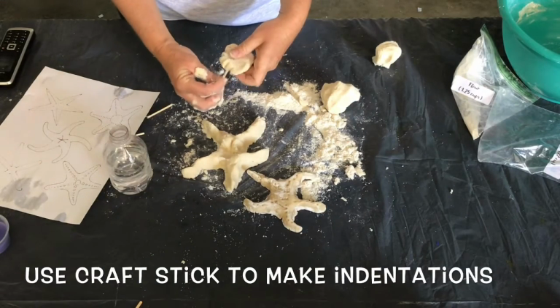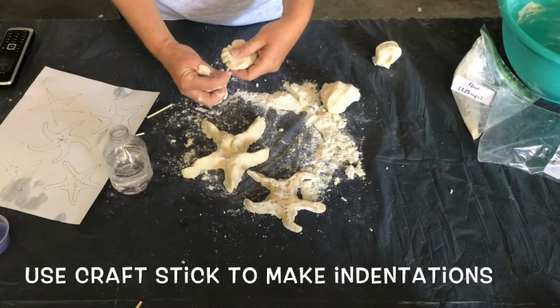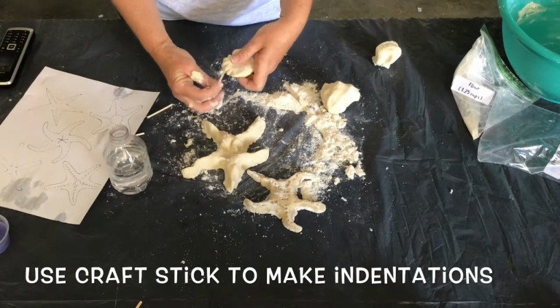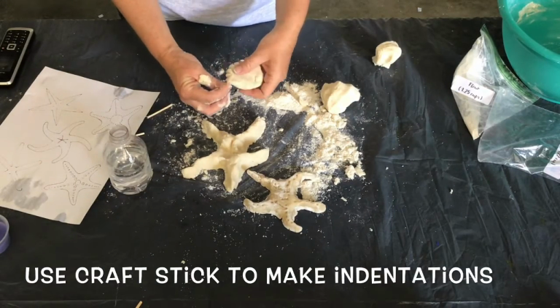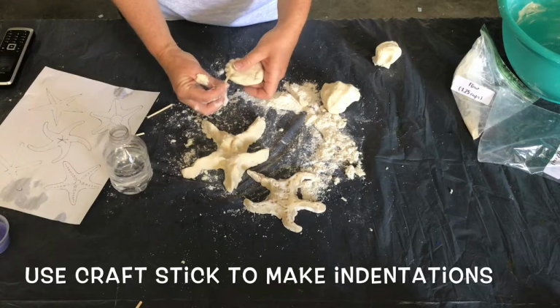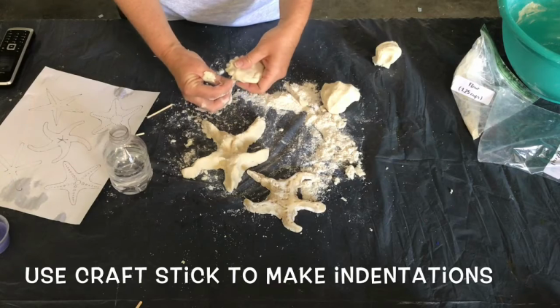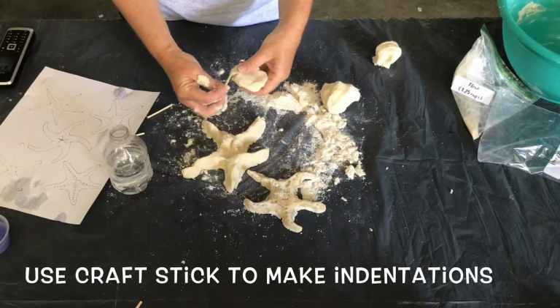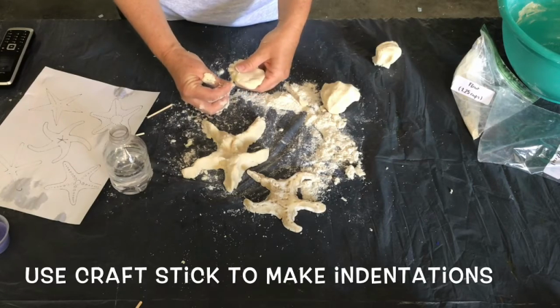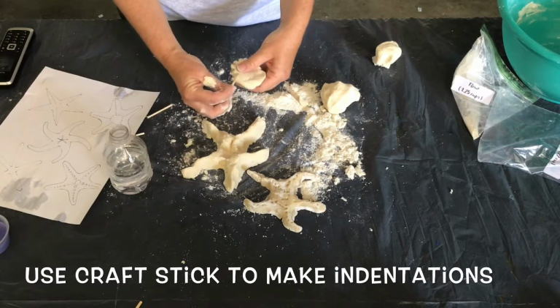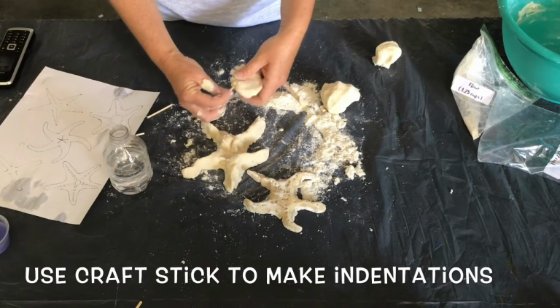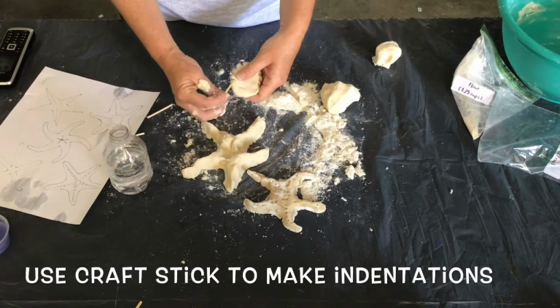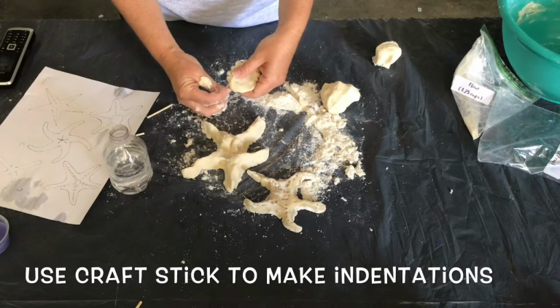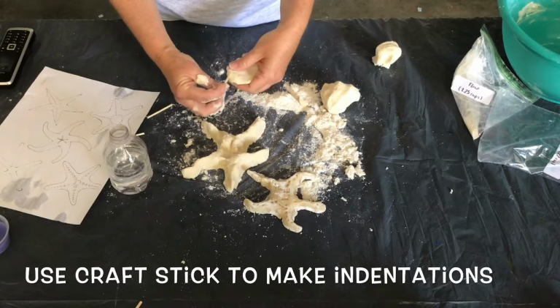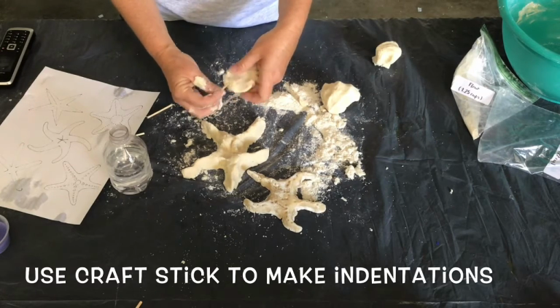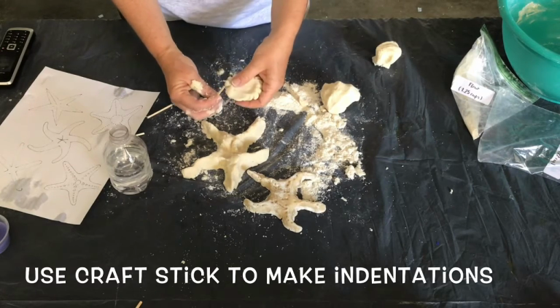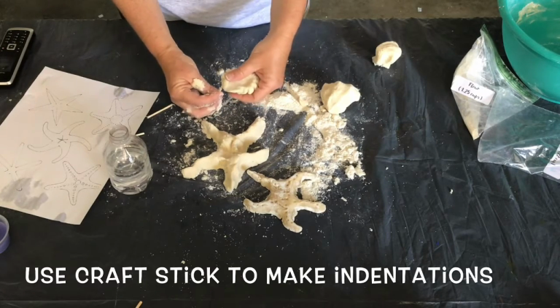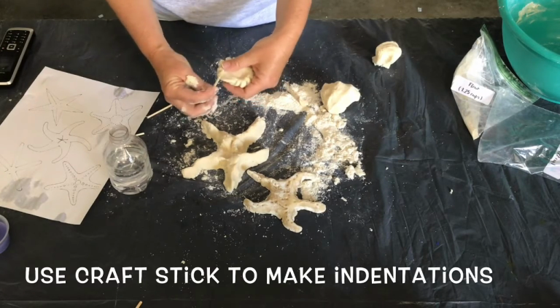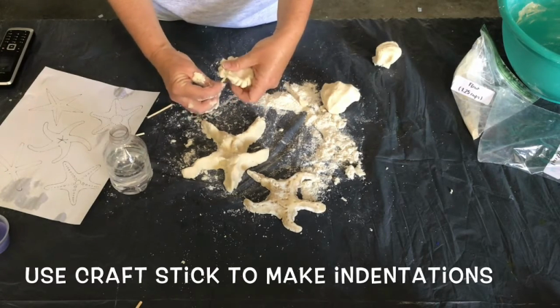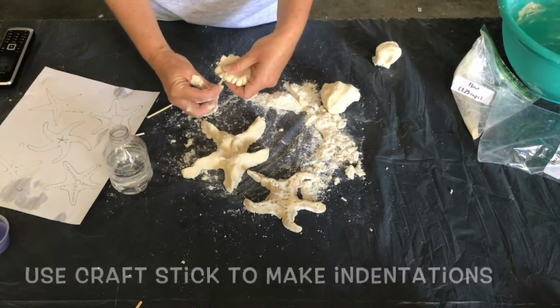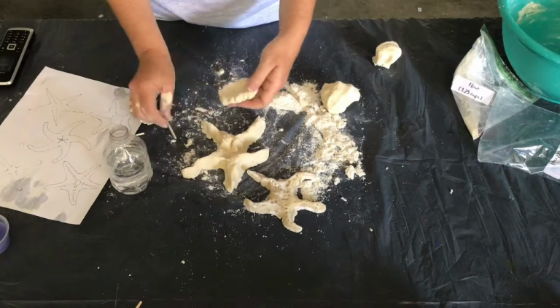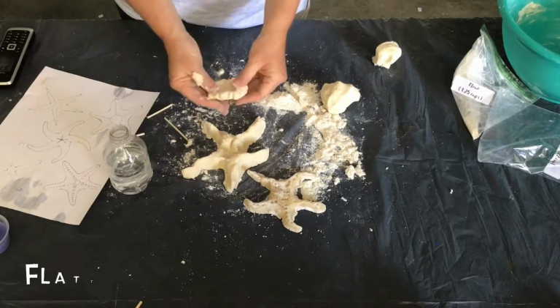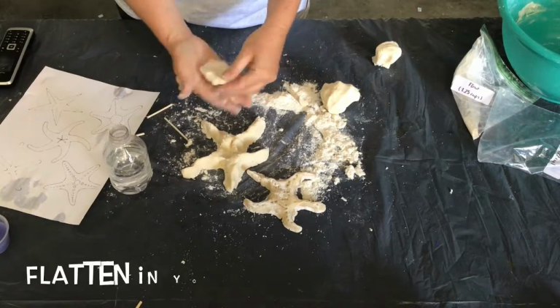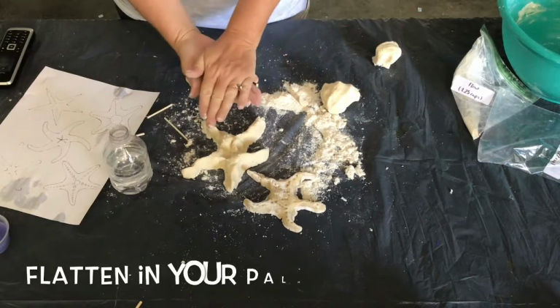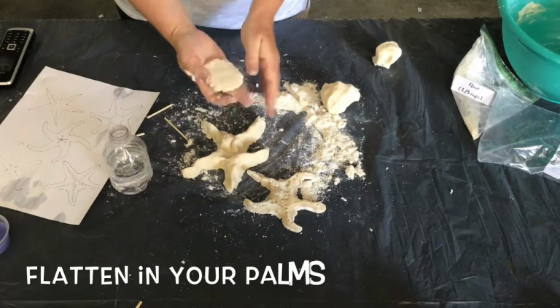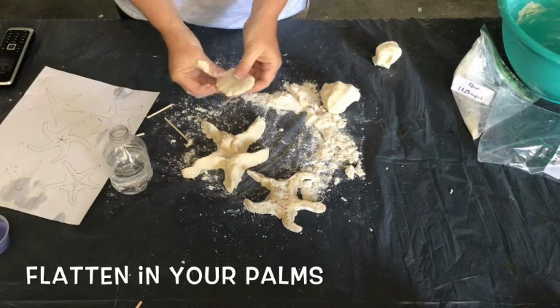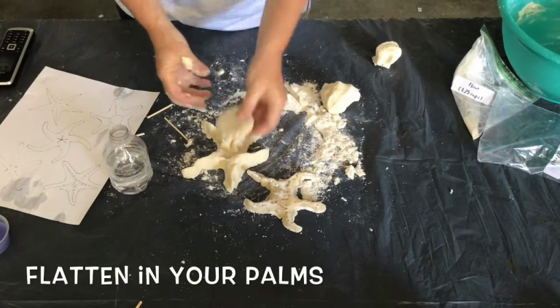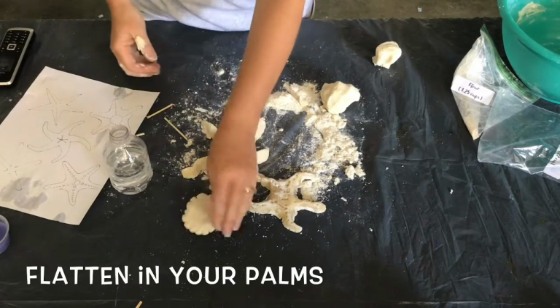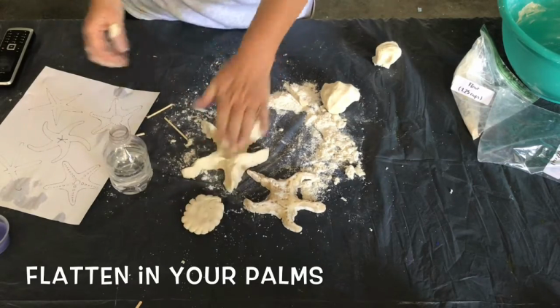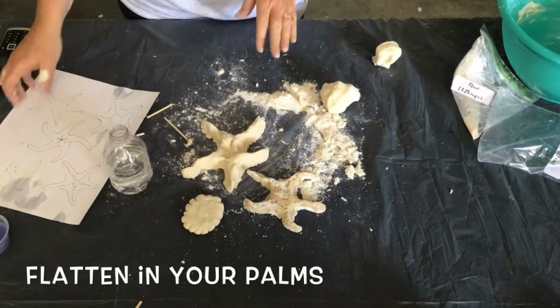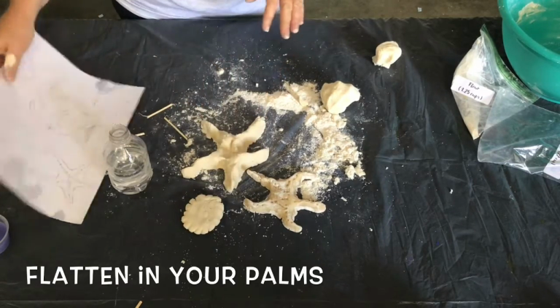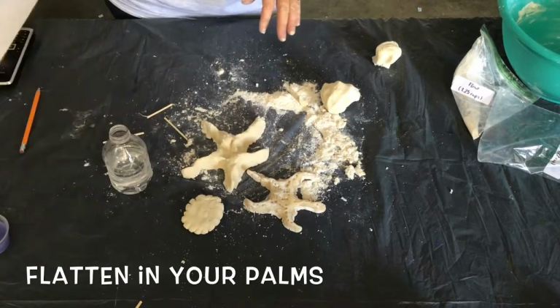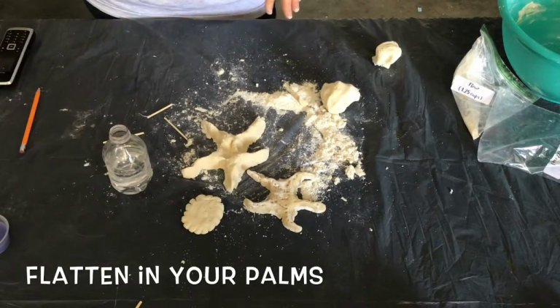Press the balls flat into discs on a well floured work surface and sculpt the edges as needed. Not all pirate coins were perfect circles, so it's okay if some discs are wonky.